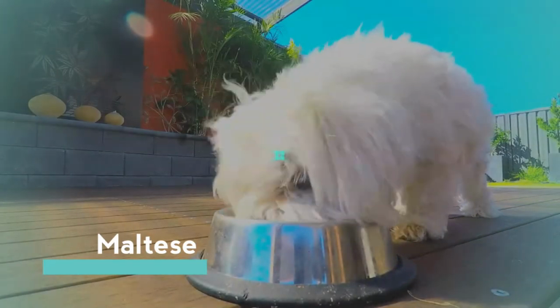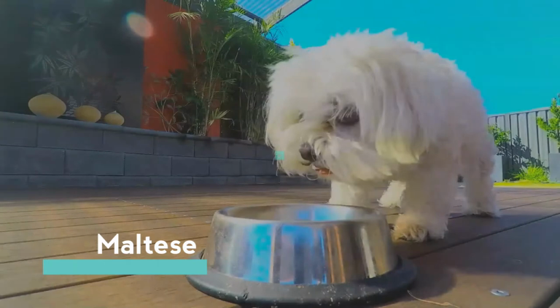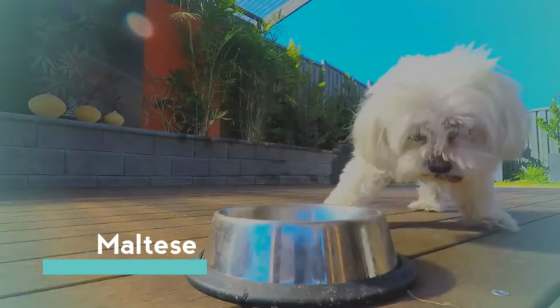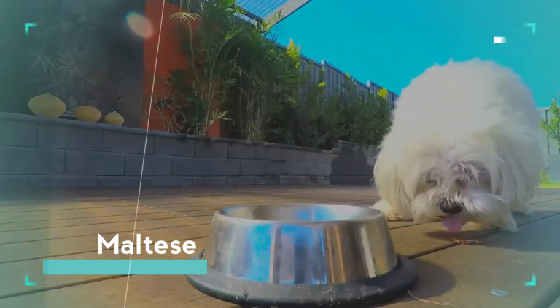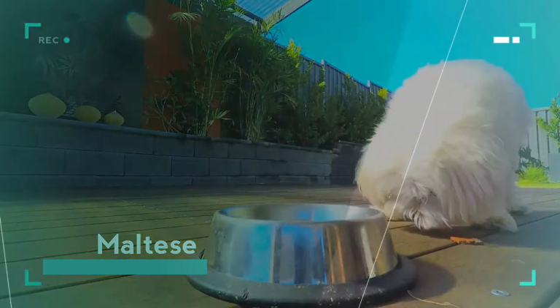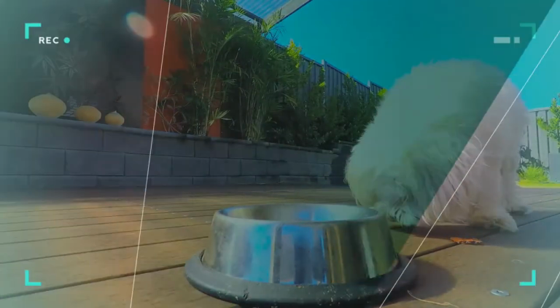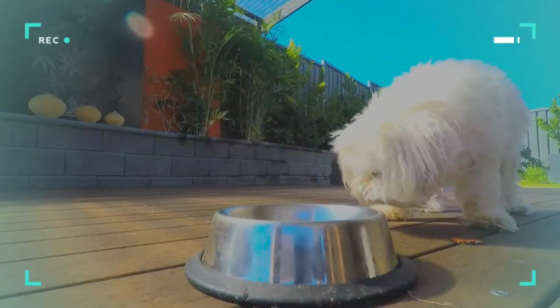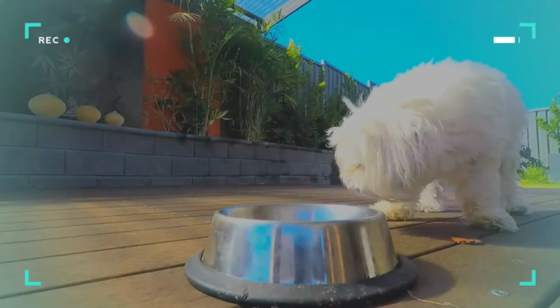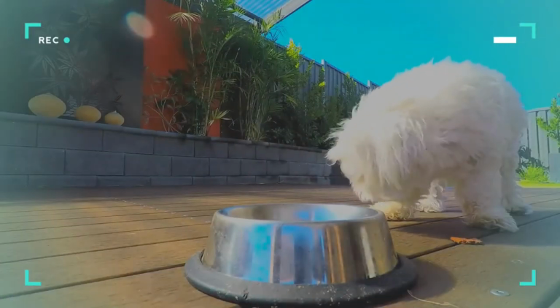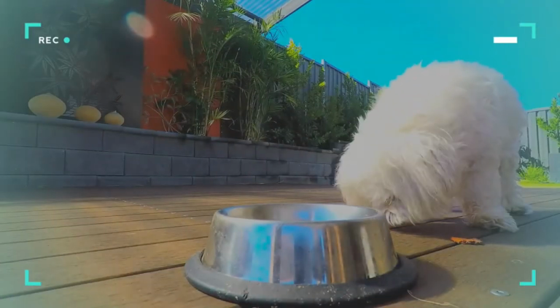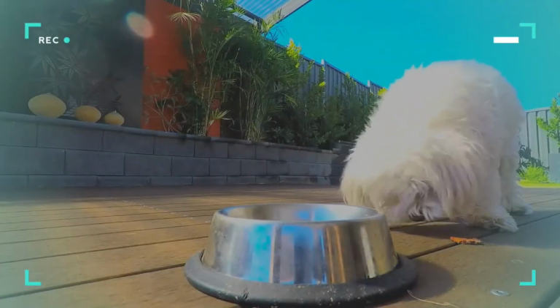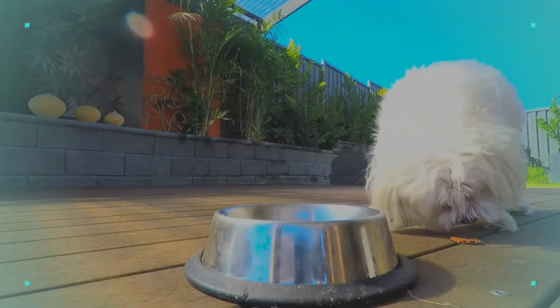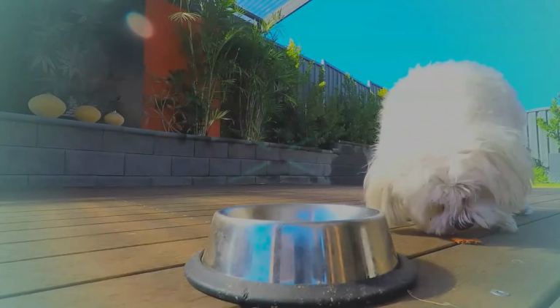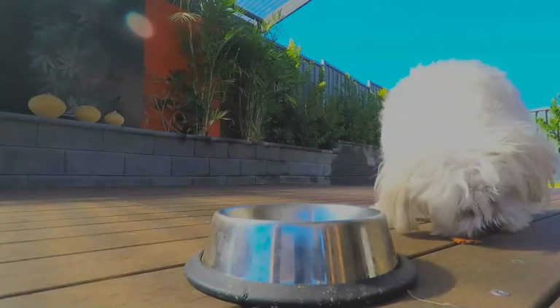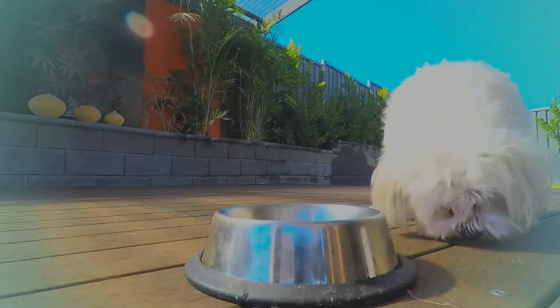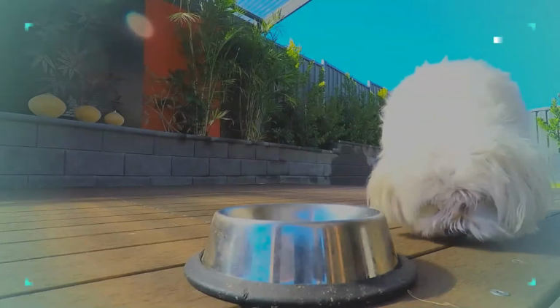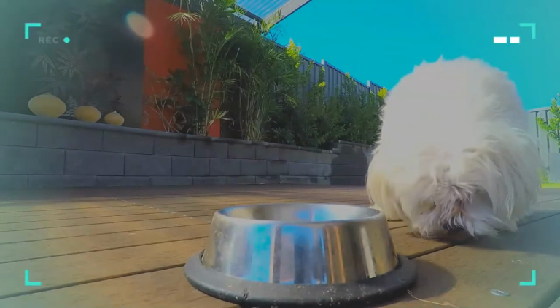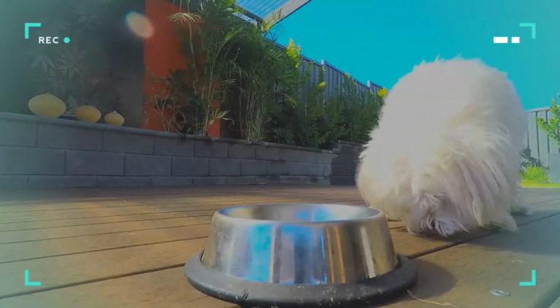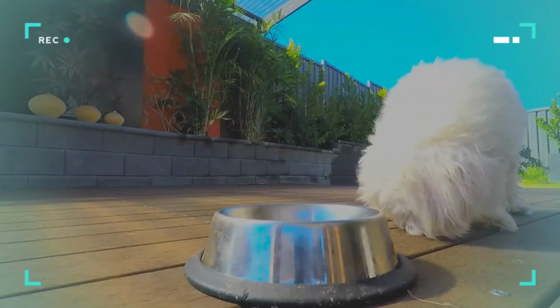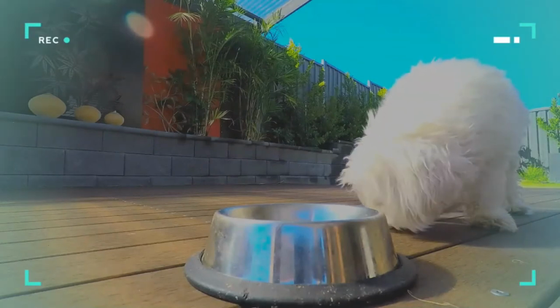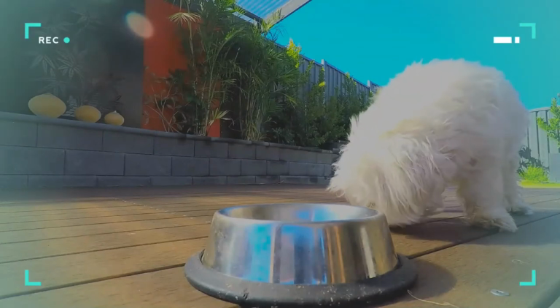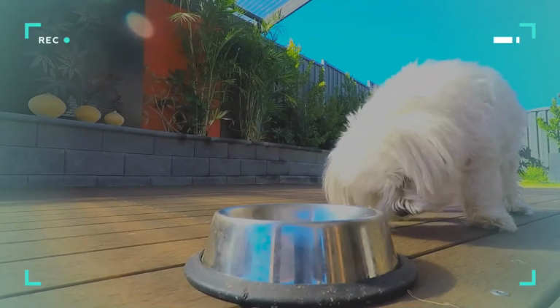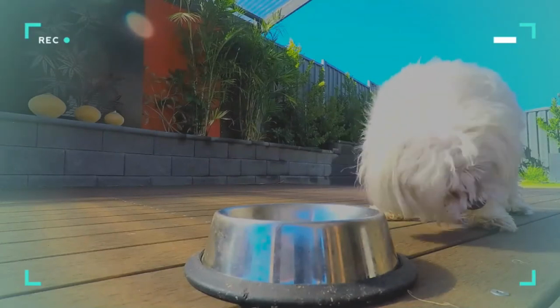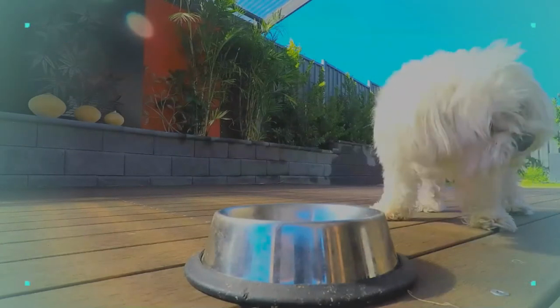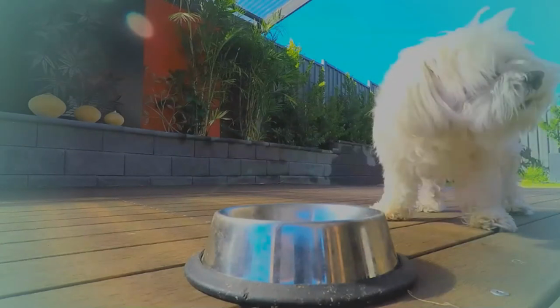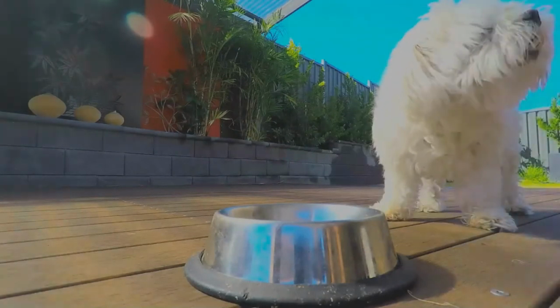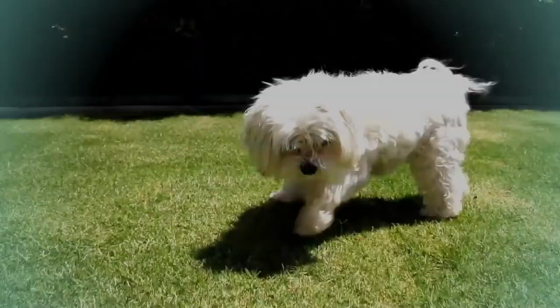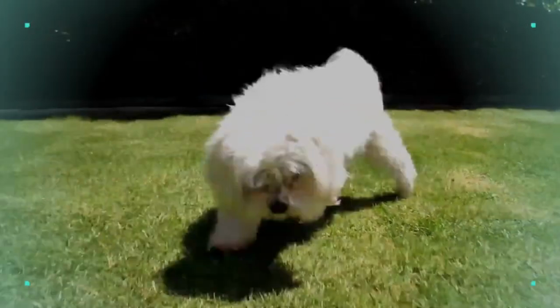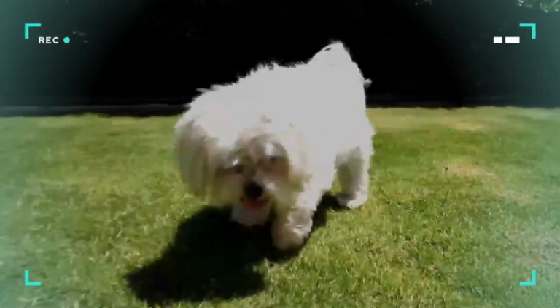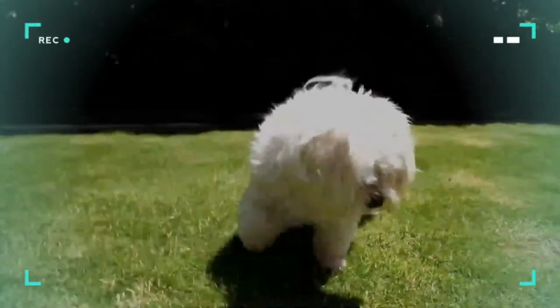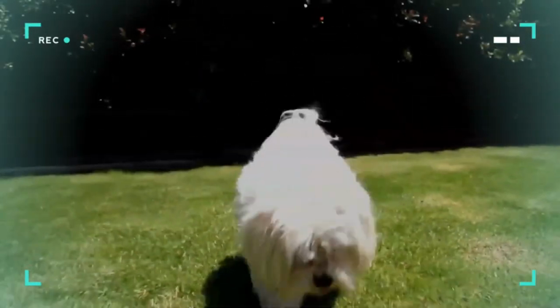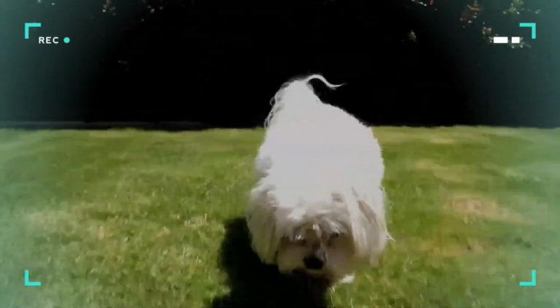The Maltese is a breed of dog in the toy group. It is thought to have originated in South Central Europe from dogs of spitz type. Despite the name, it has no verified historic or scientific connection to the island of Malta.